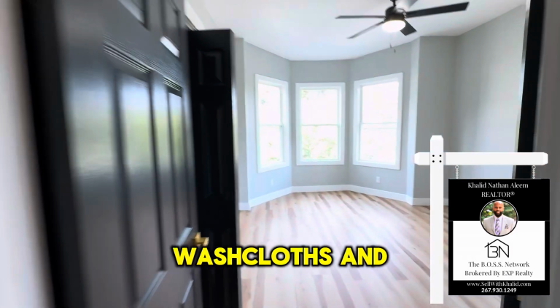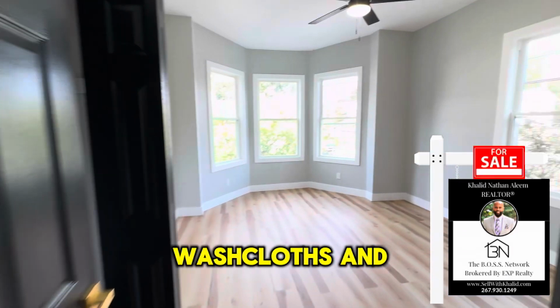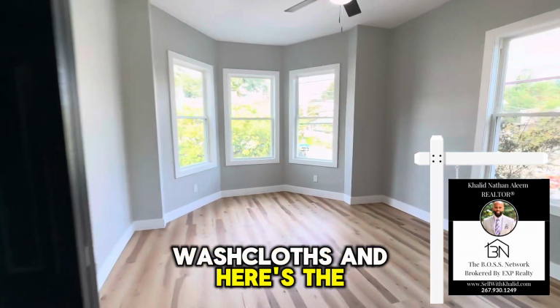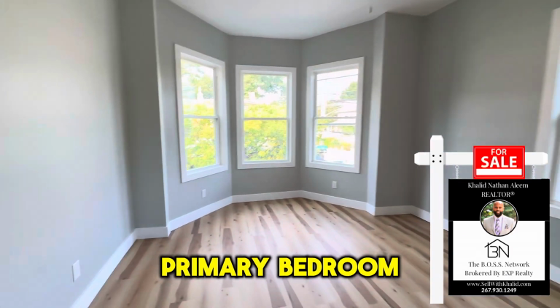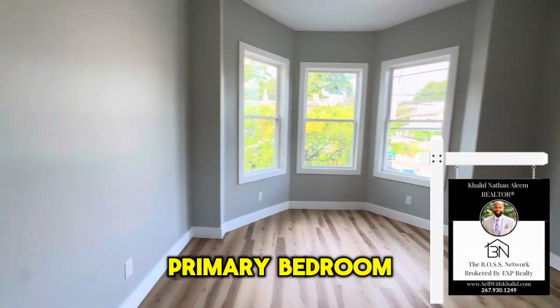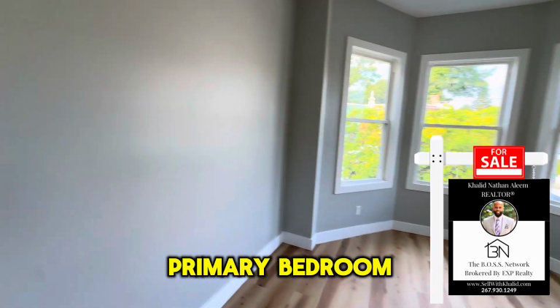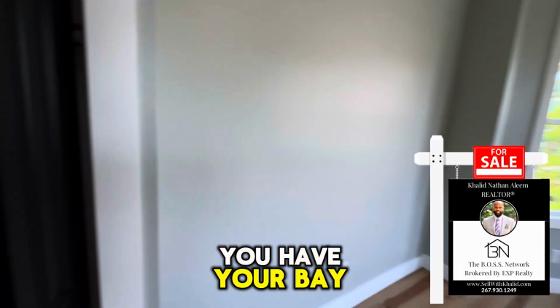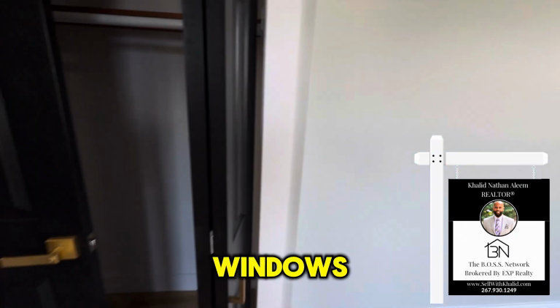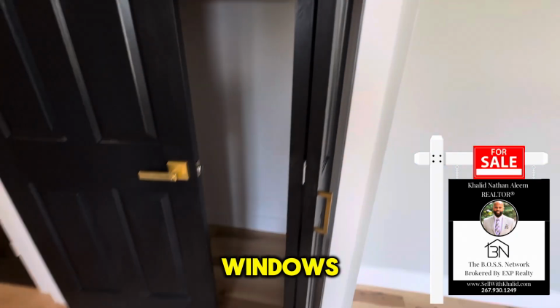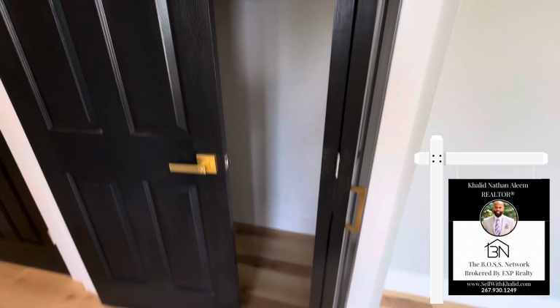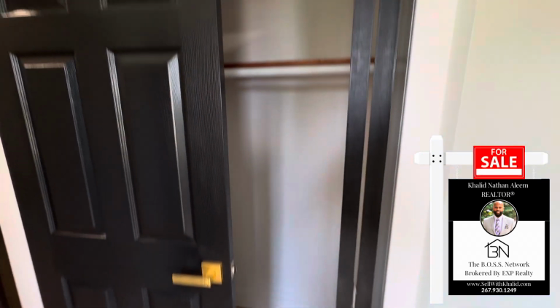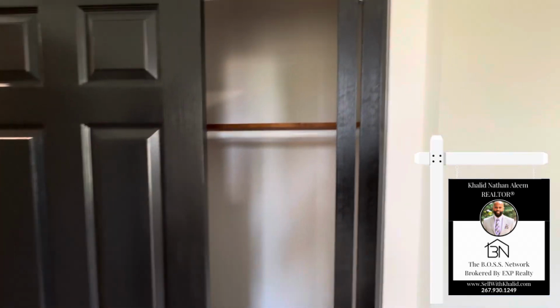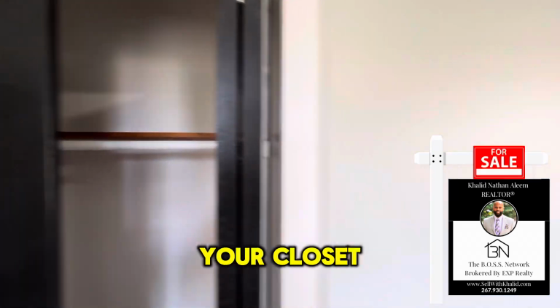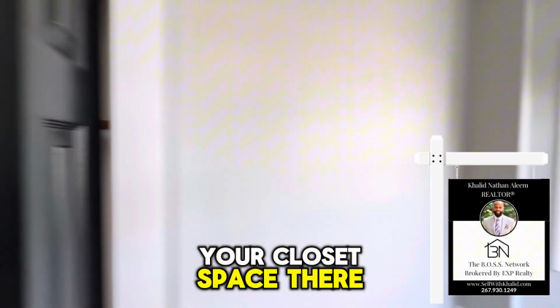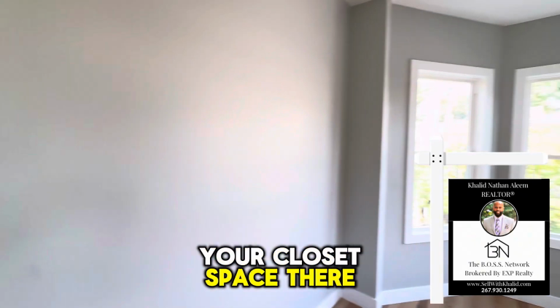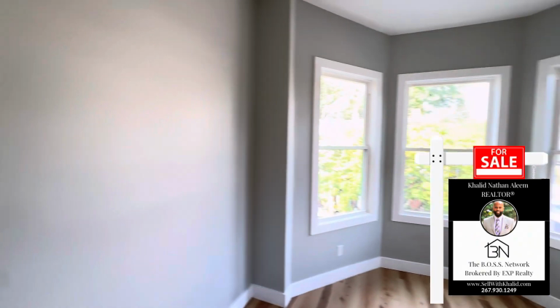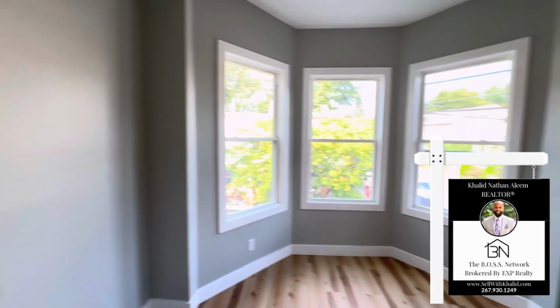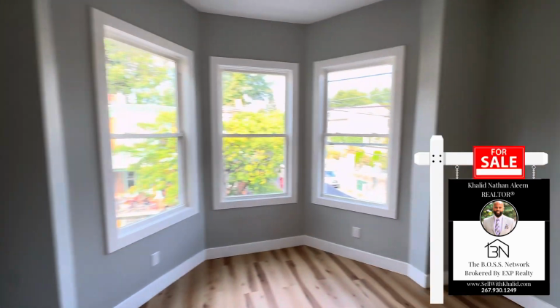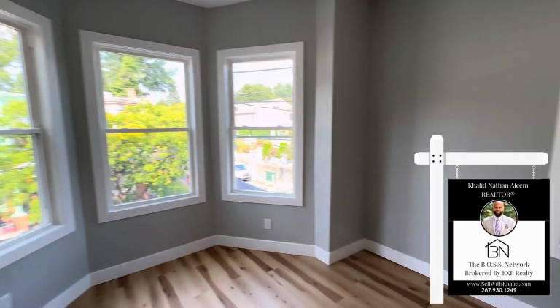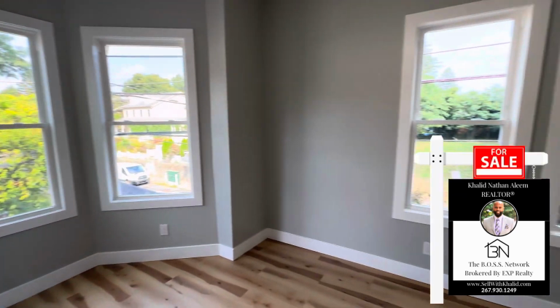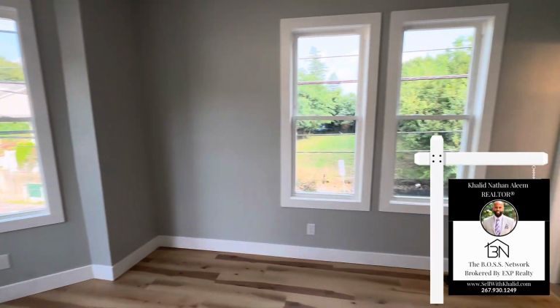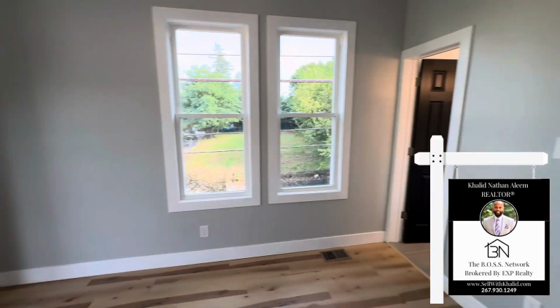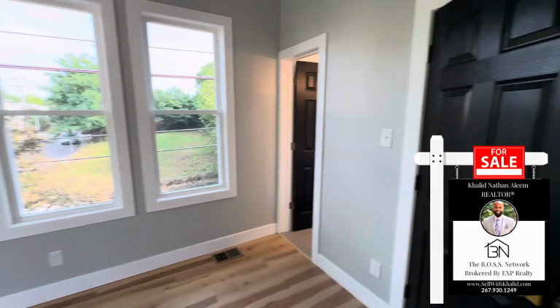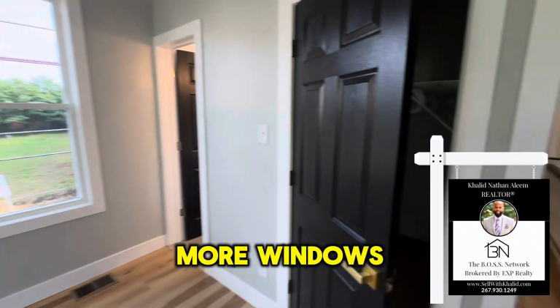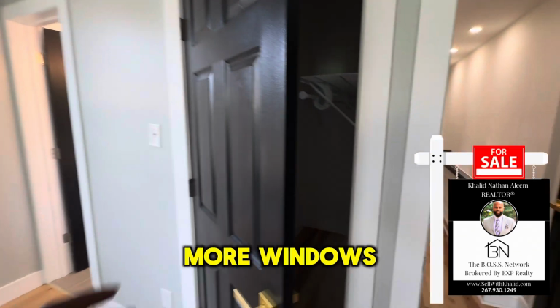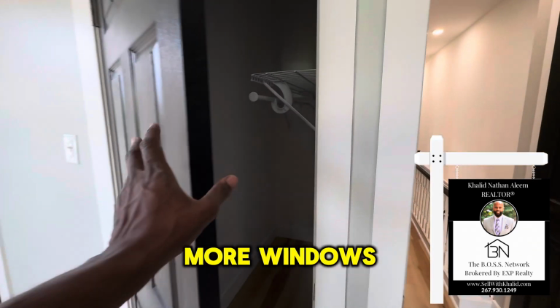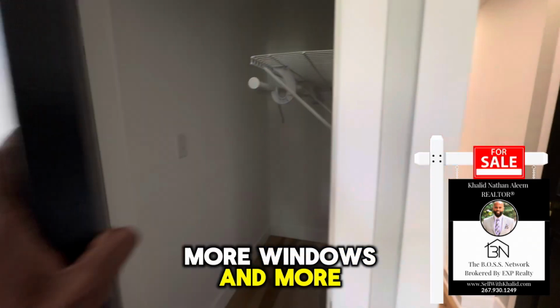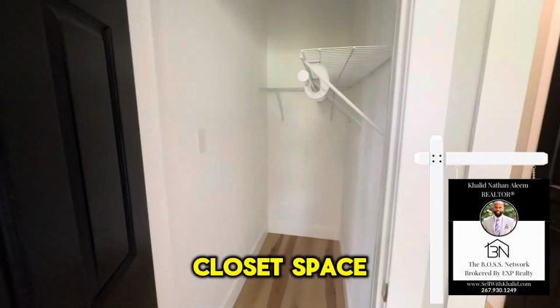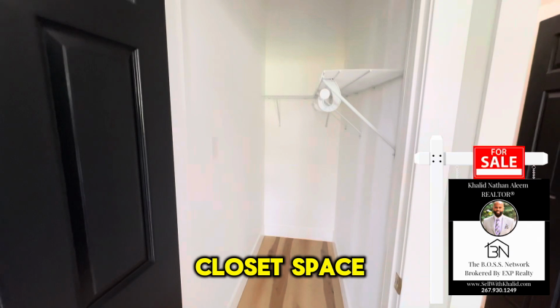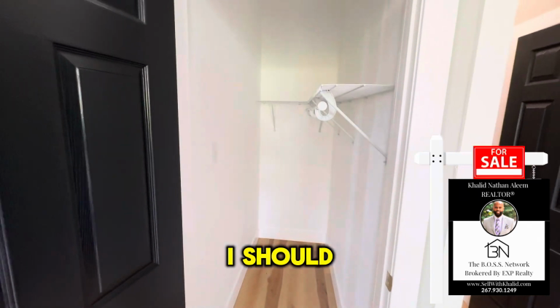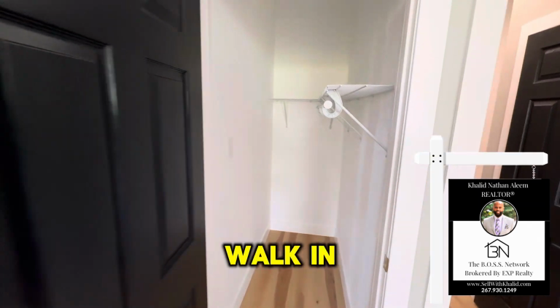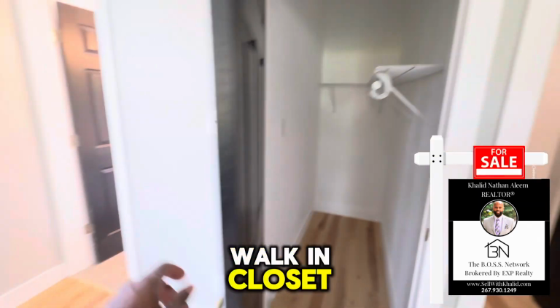And here's the primary bedroom. You have your bay windows and closet space there. More windows and more closet space — that's your semi-walk-in closet.